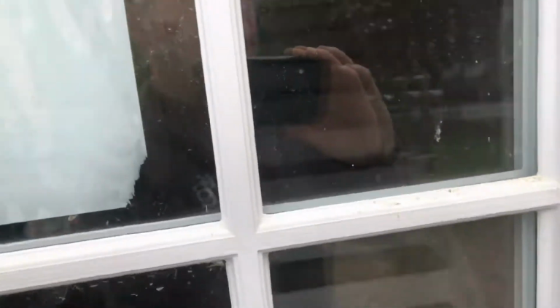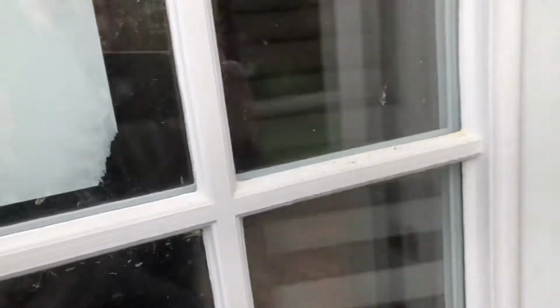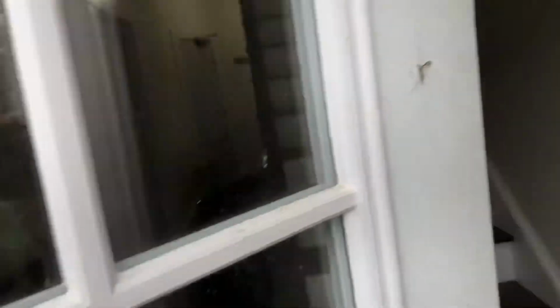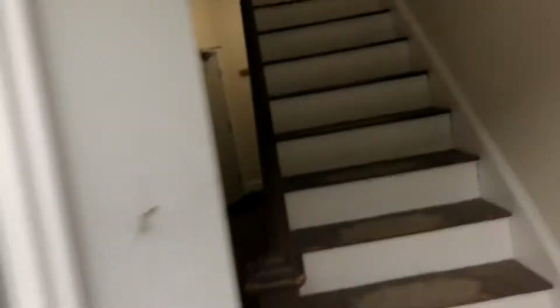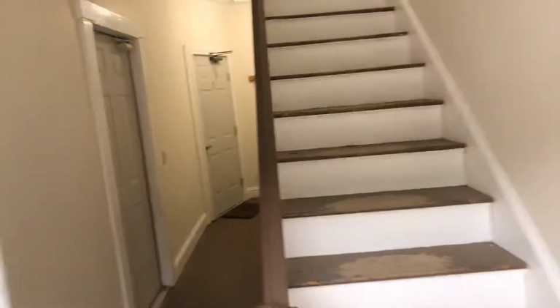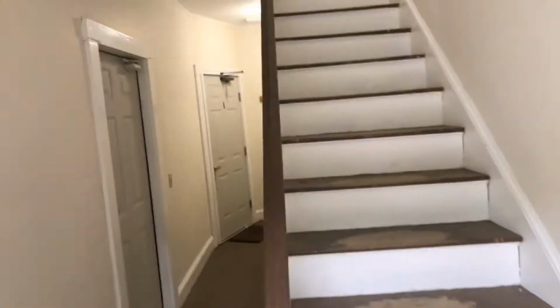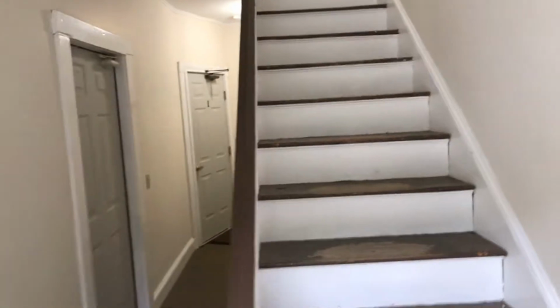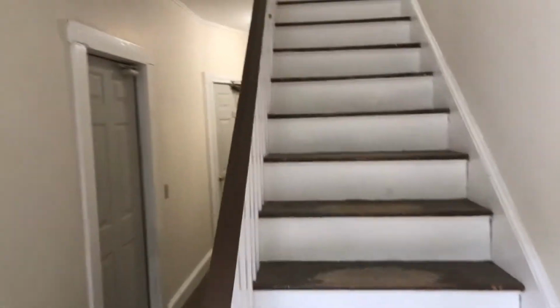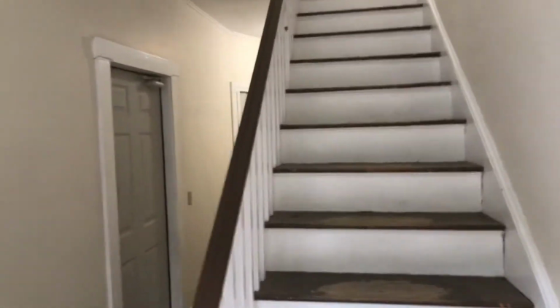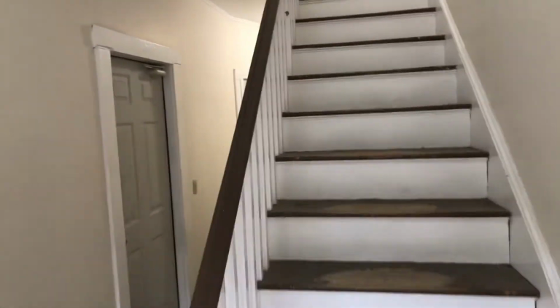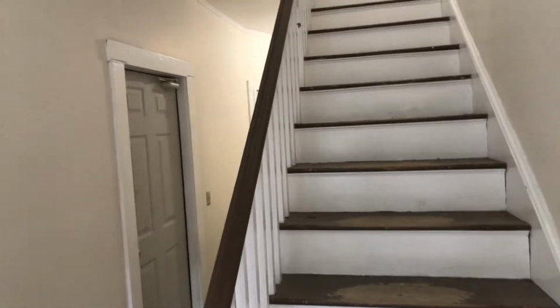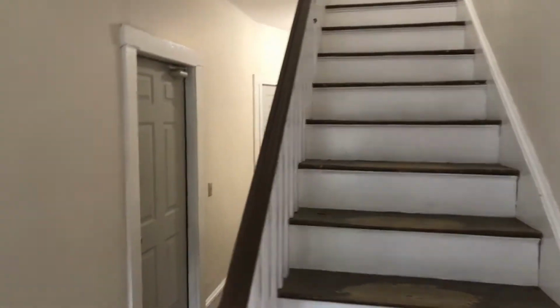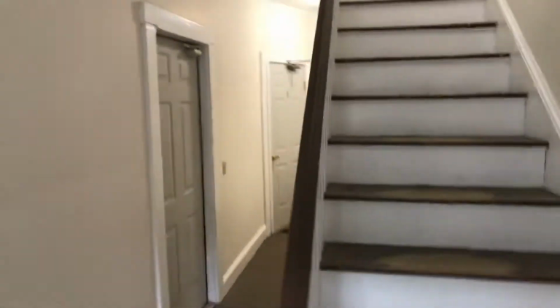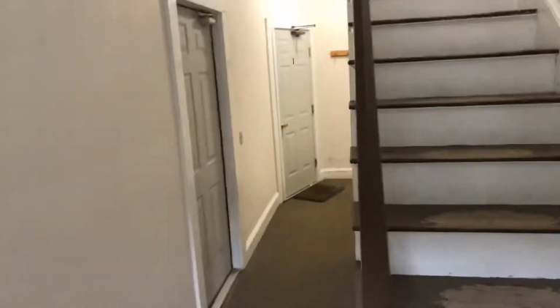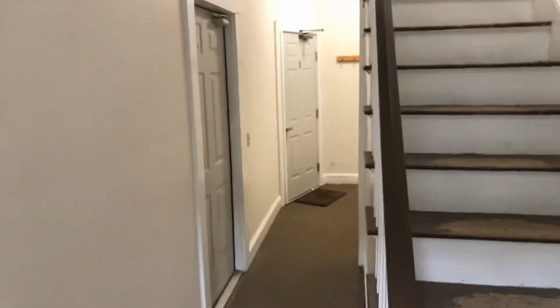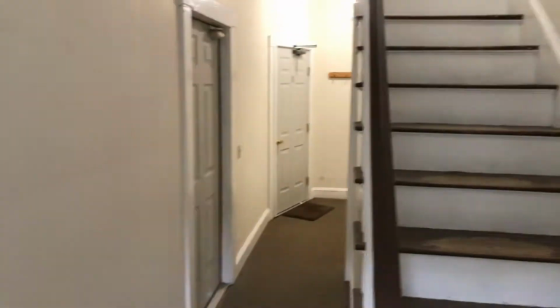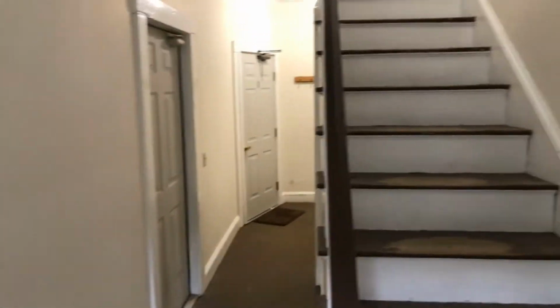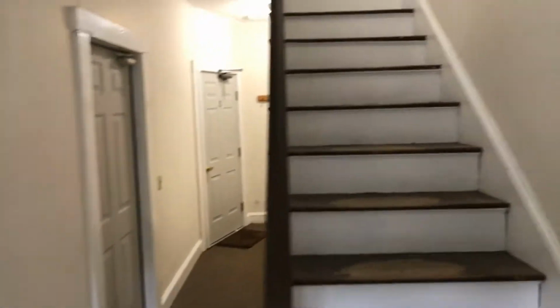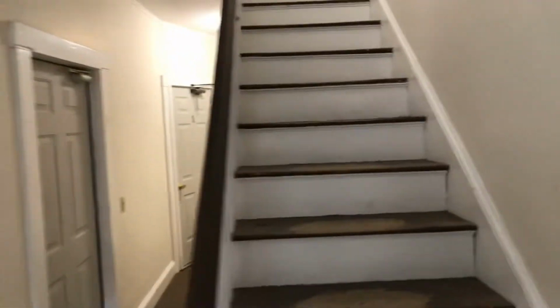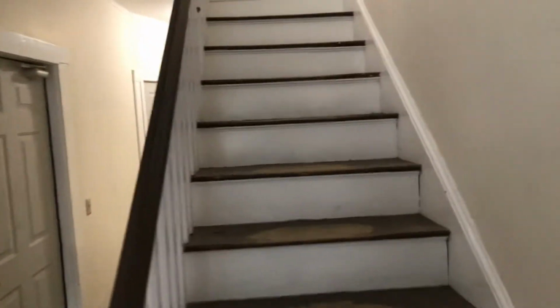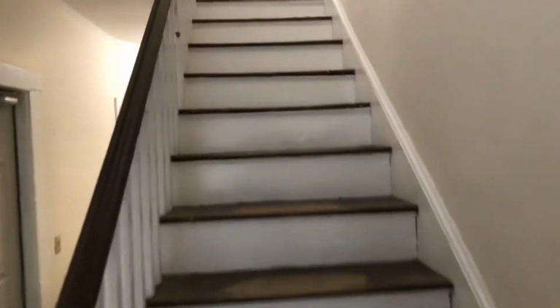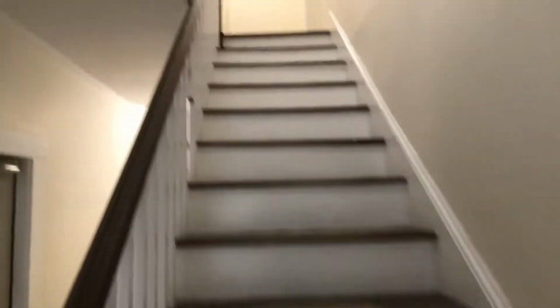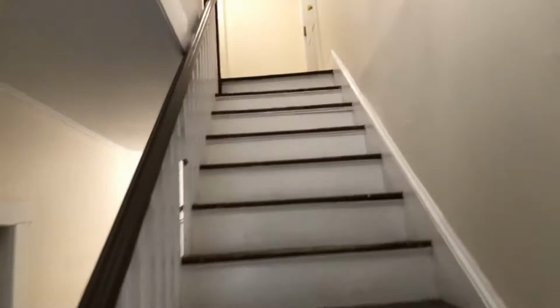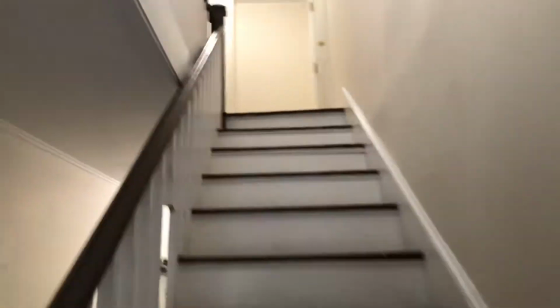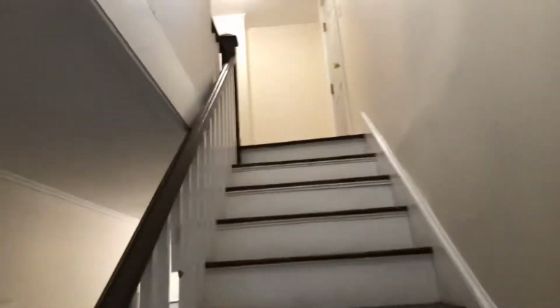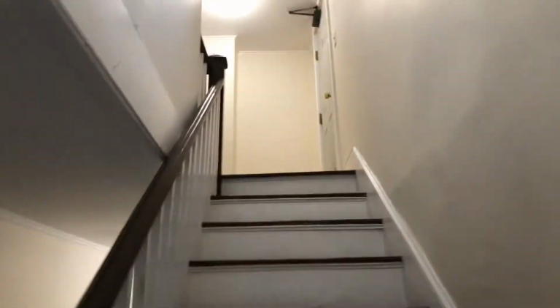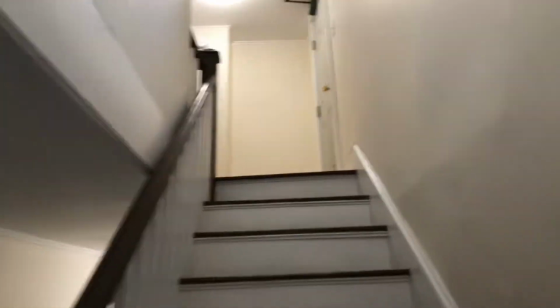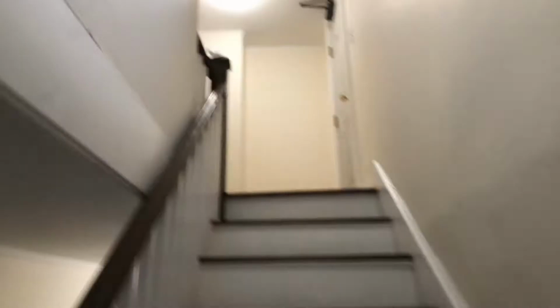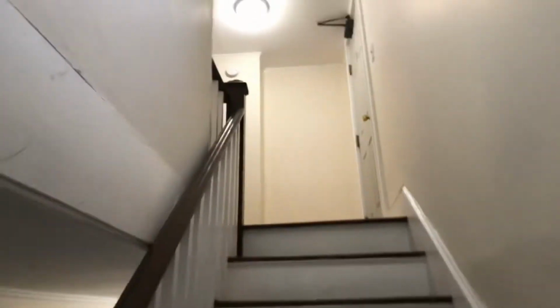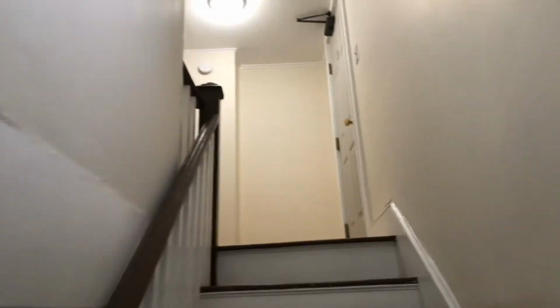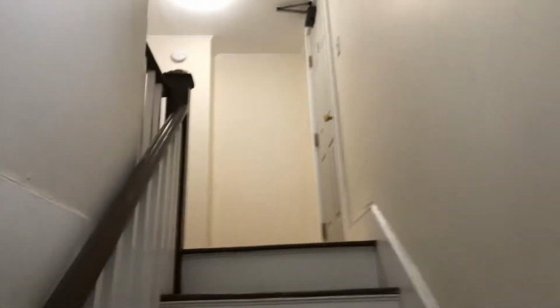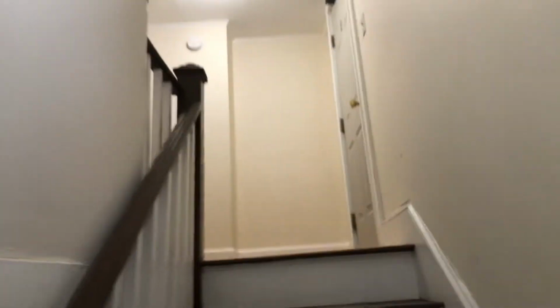Come into a common hallway that accesses all apartments. Apartment one and four down there, apartment two and three upstairs.